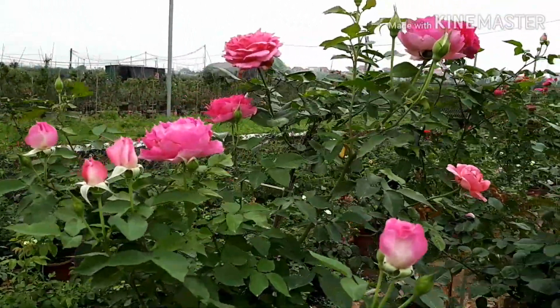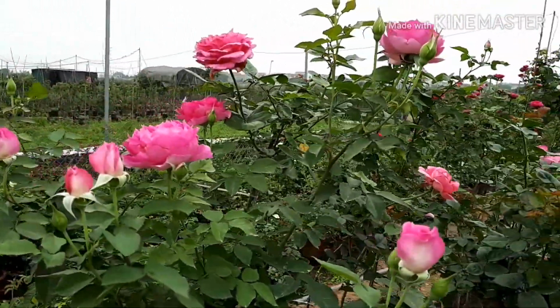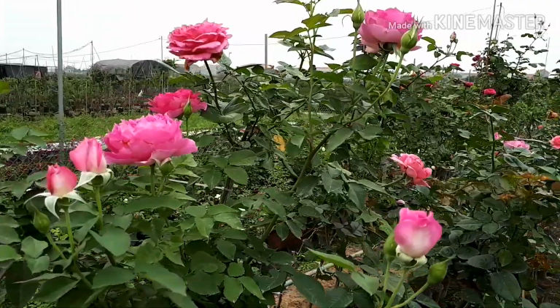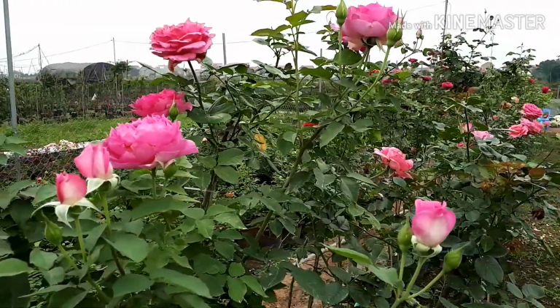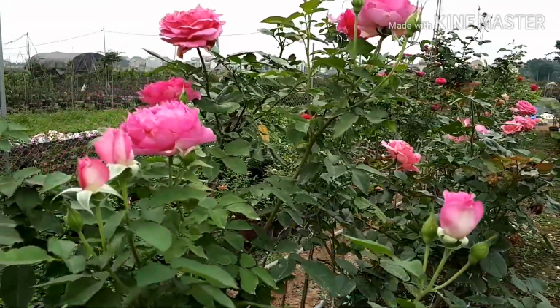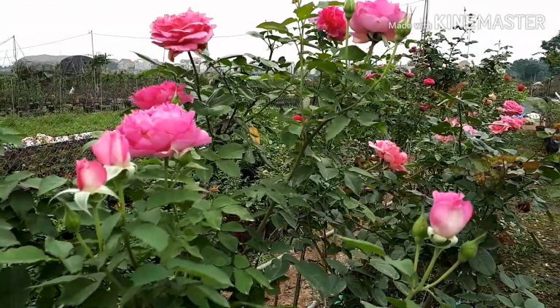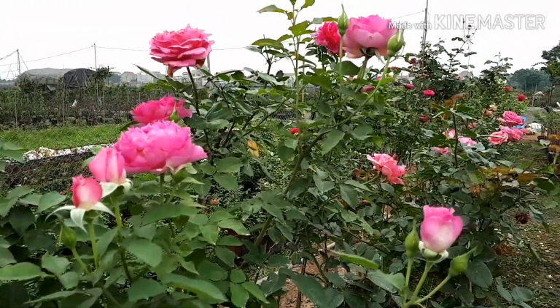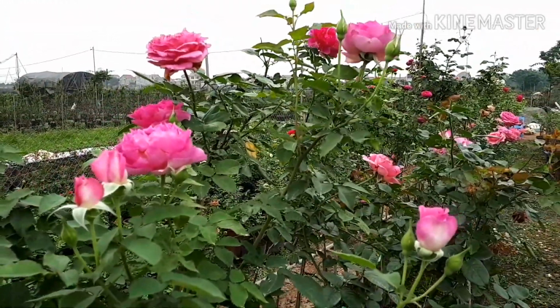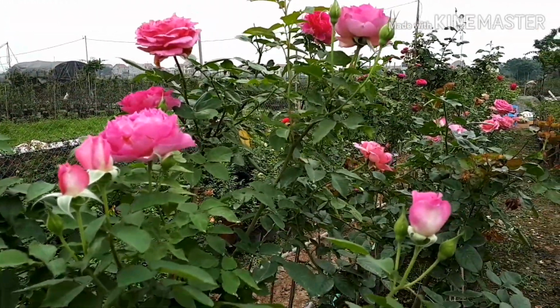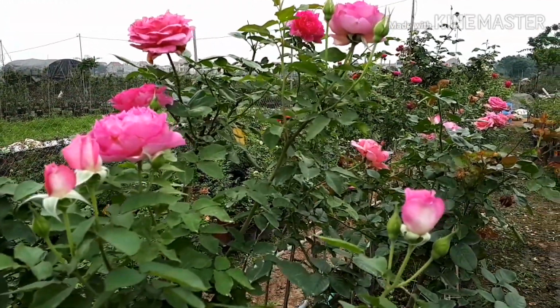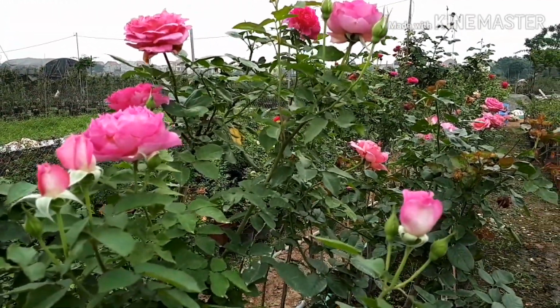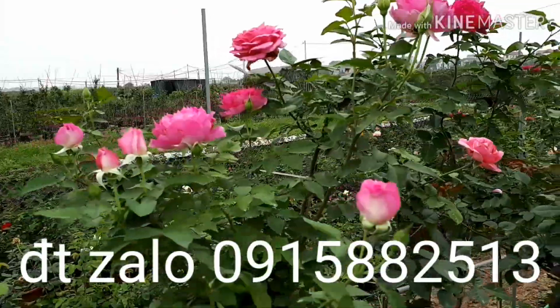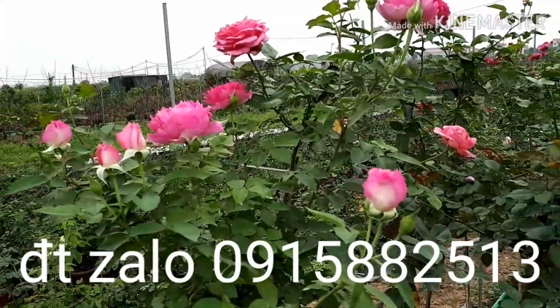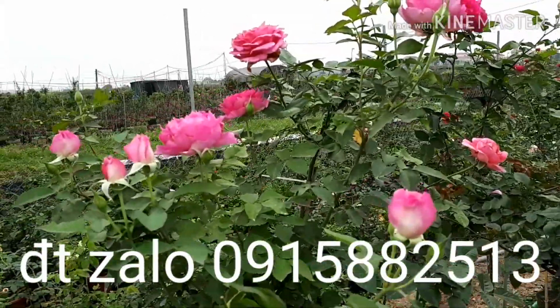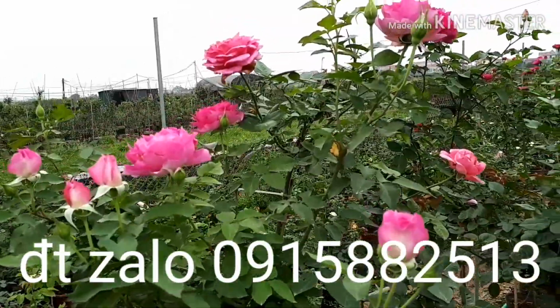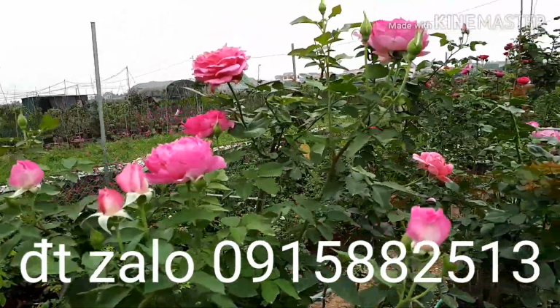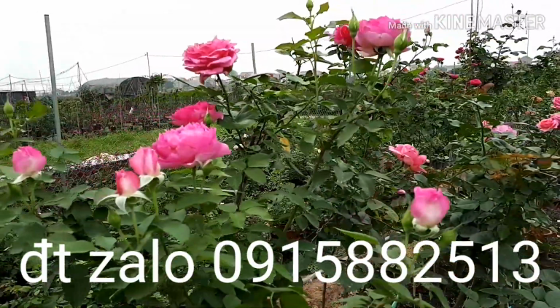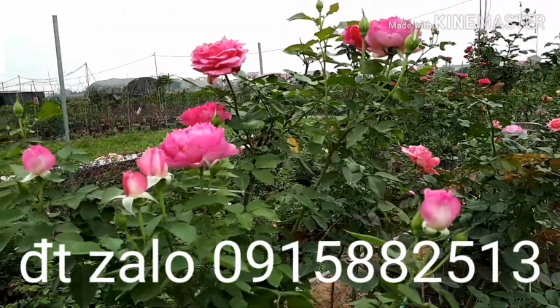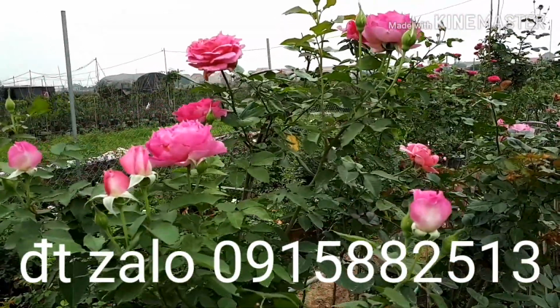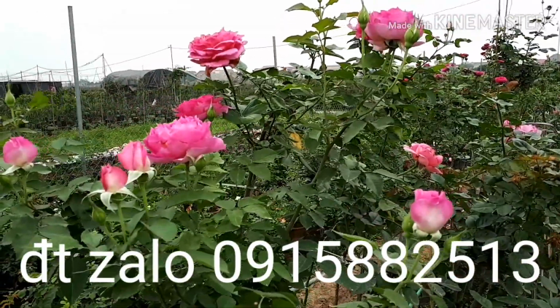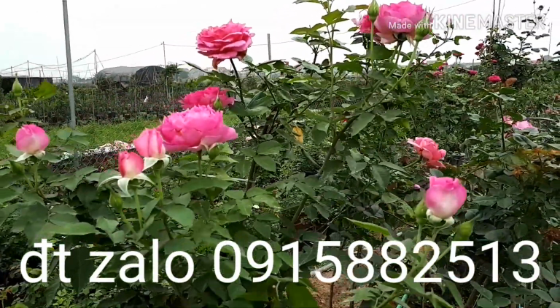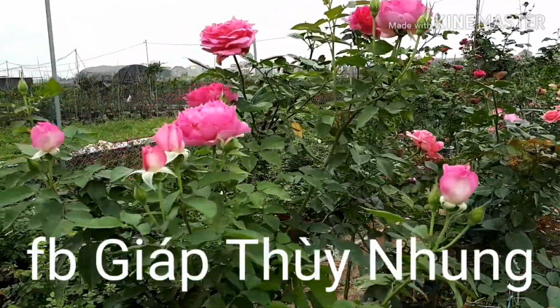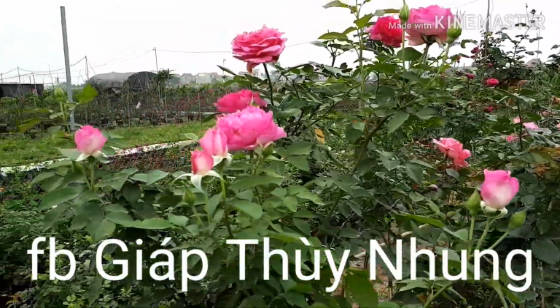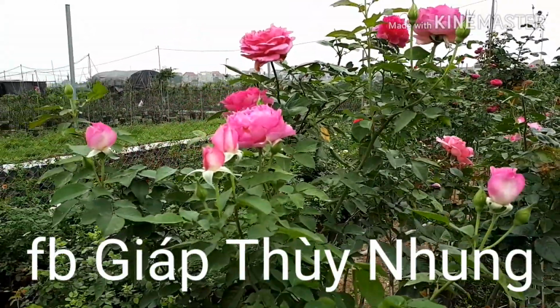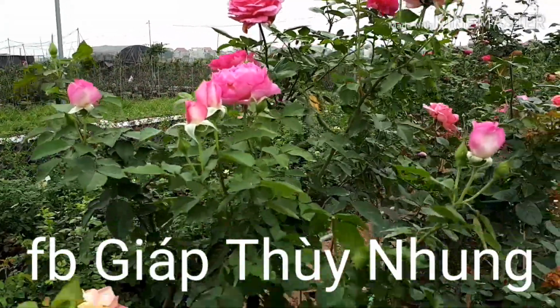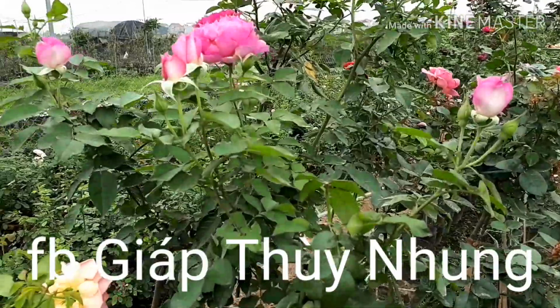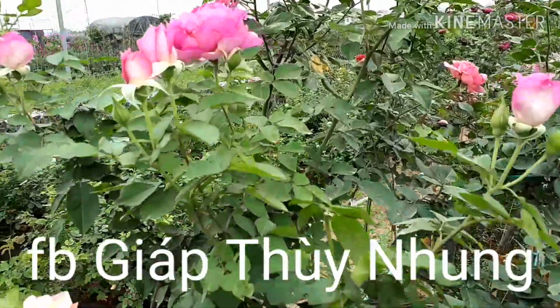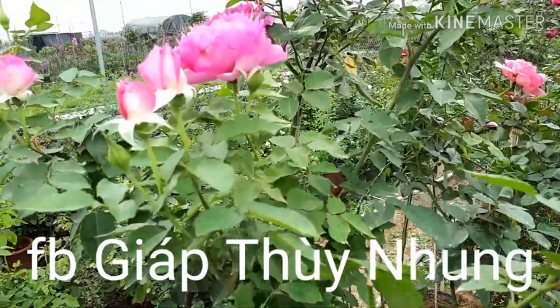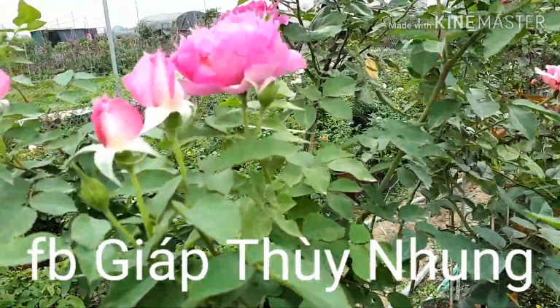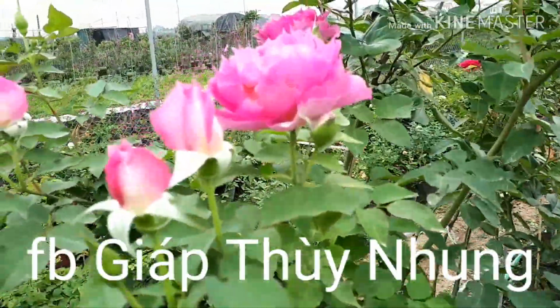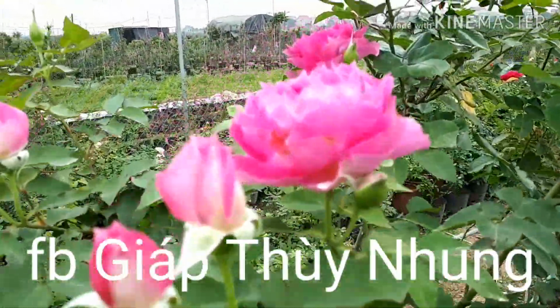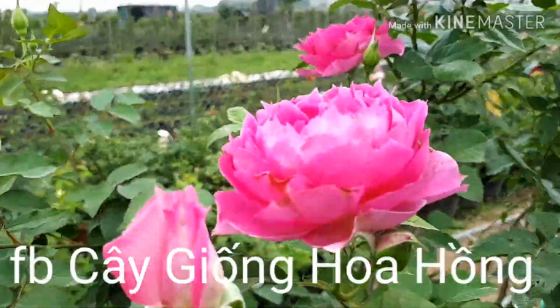Là một giống hồng mụi đáng trồng, đáng chơi nhất. Hoa hồng suy ra rát lặp hoa quanh năm và lặp hoa rất tốt.